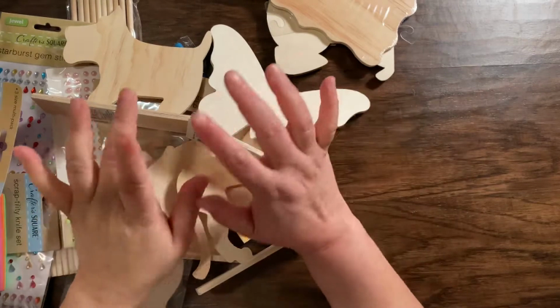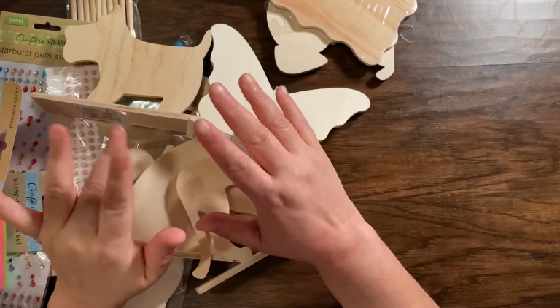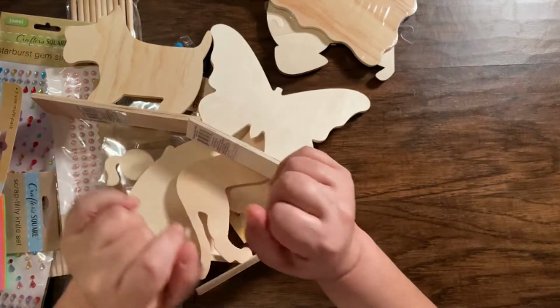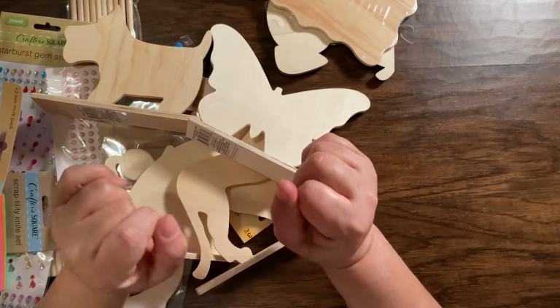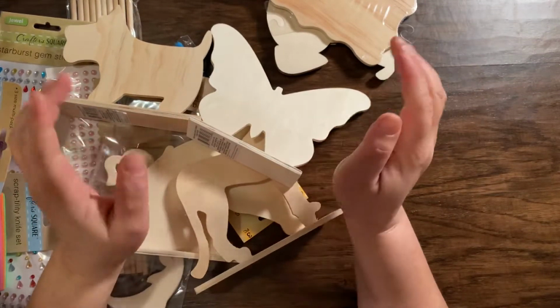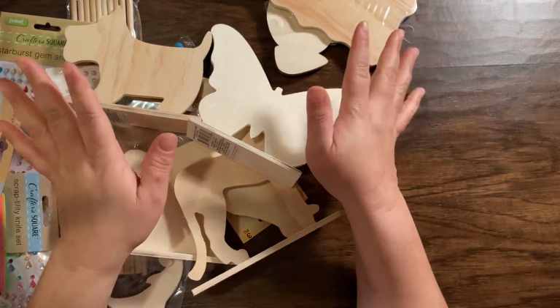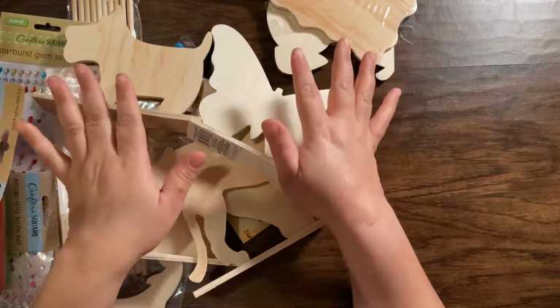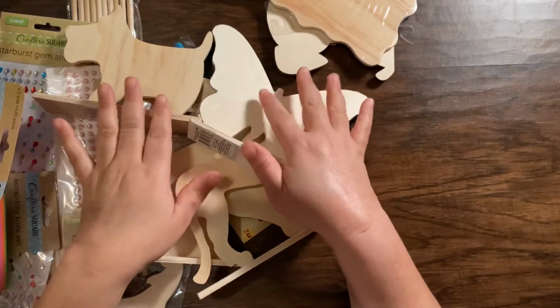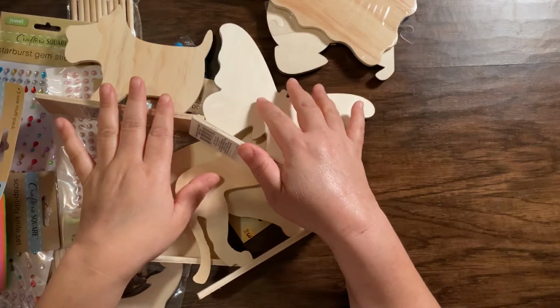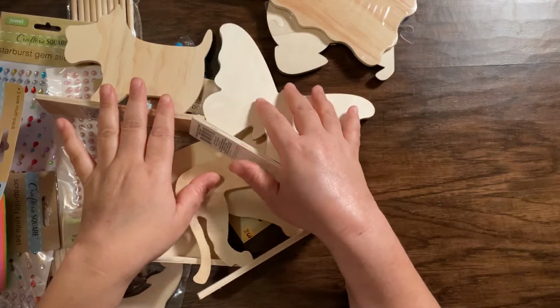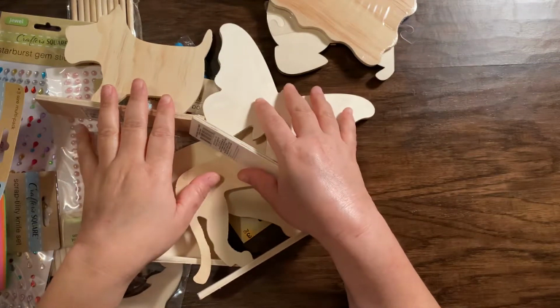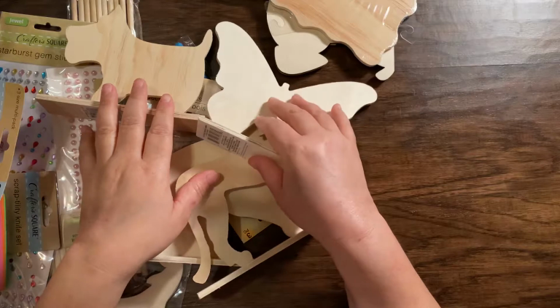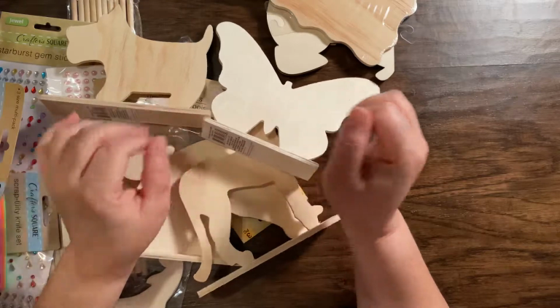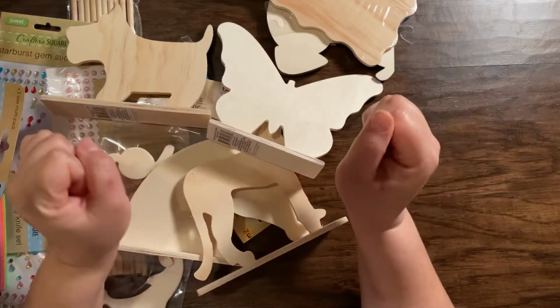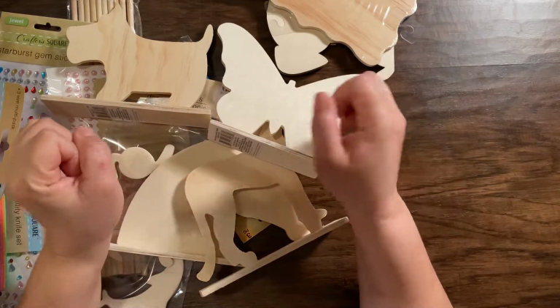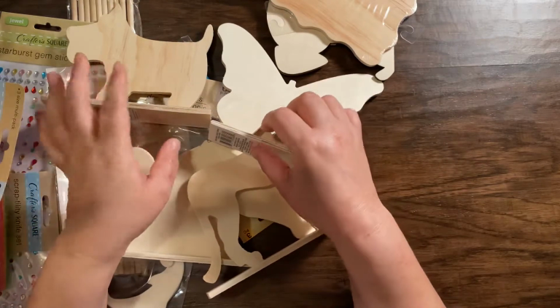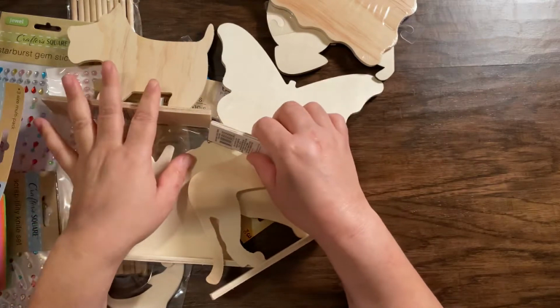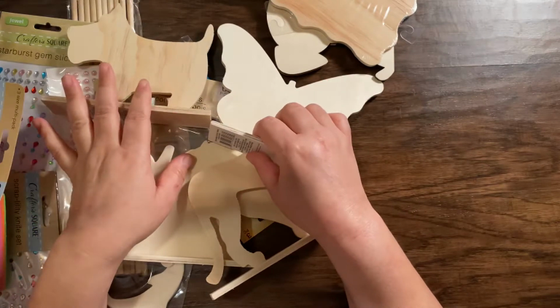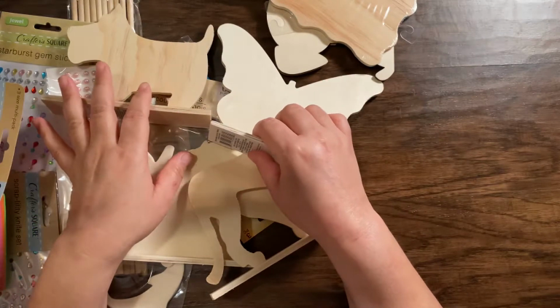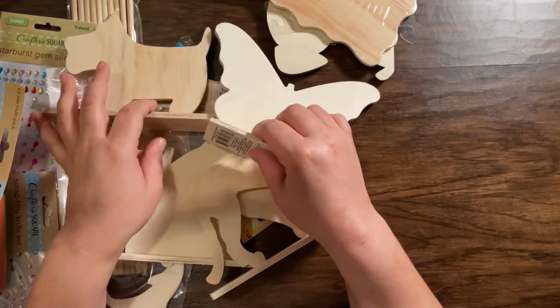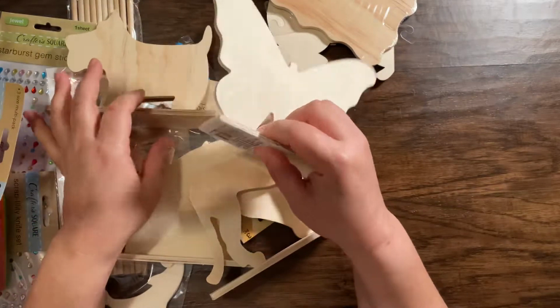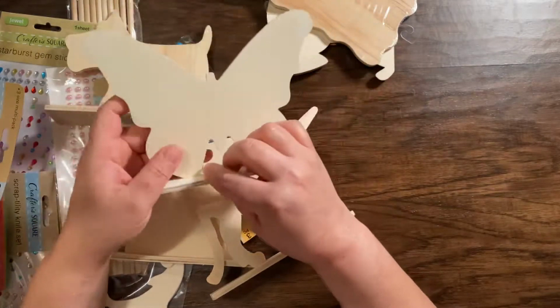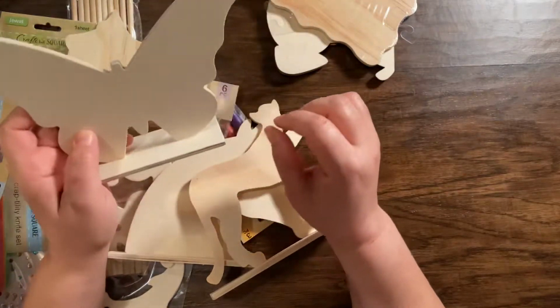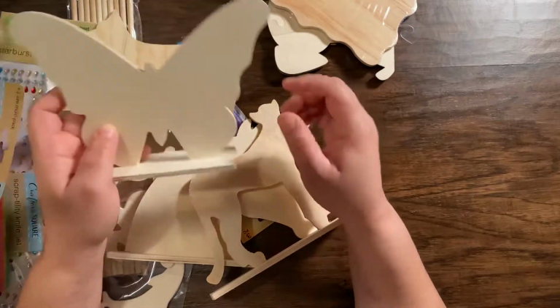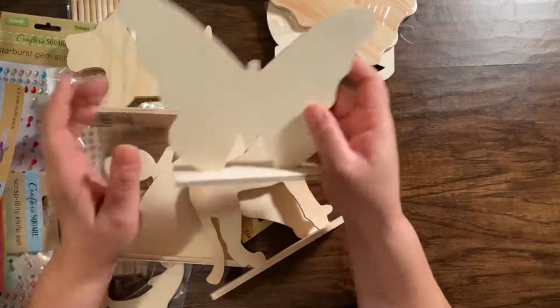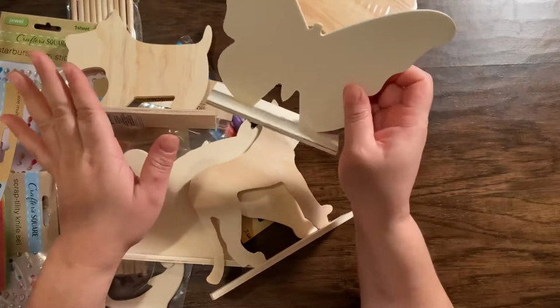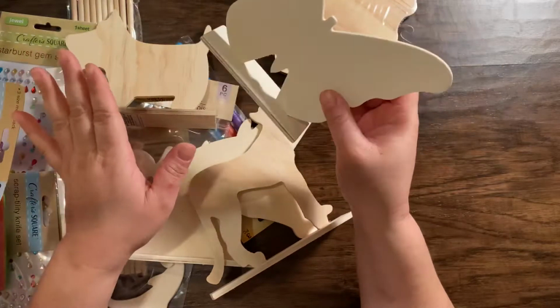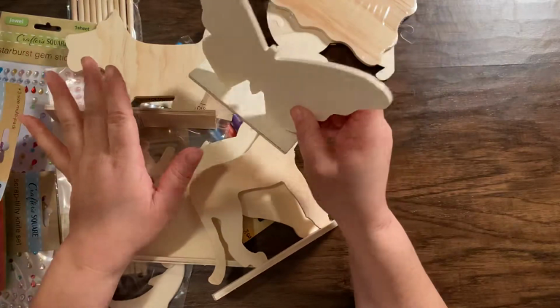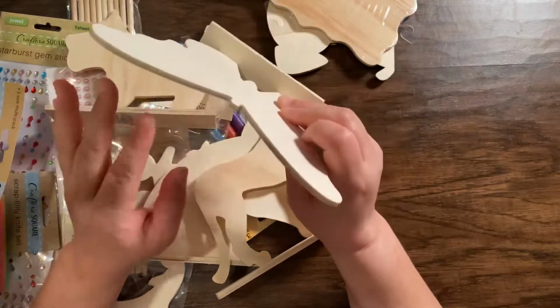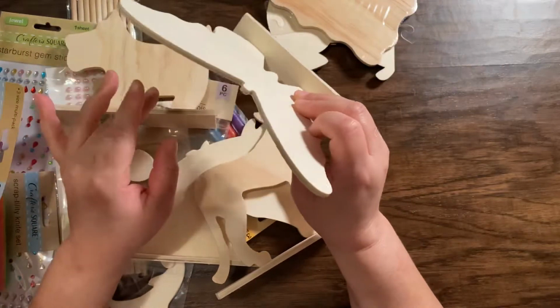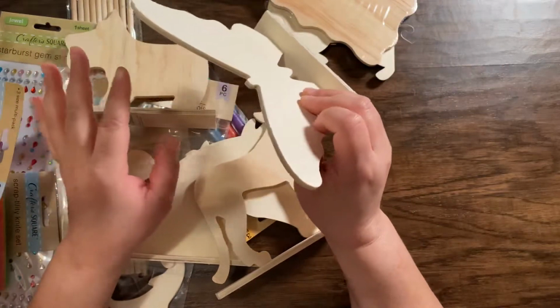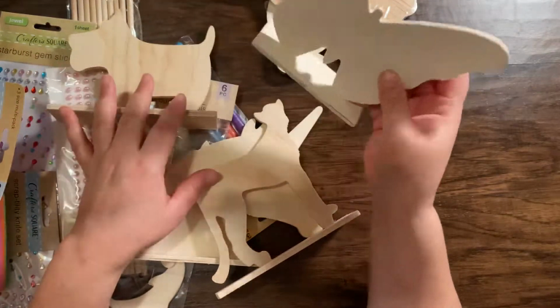Hello everyone, welcome back to my channel. This is Nadine. So this is a Dollar Tree haul and I want to share with you guys what I got from the Dollar Tree.